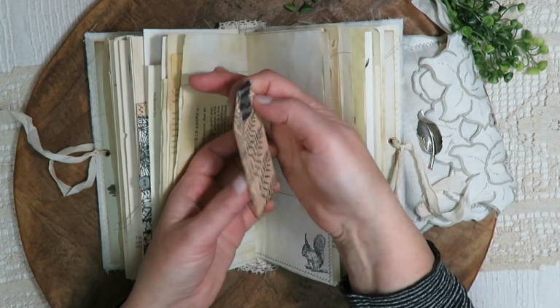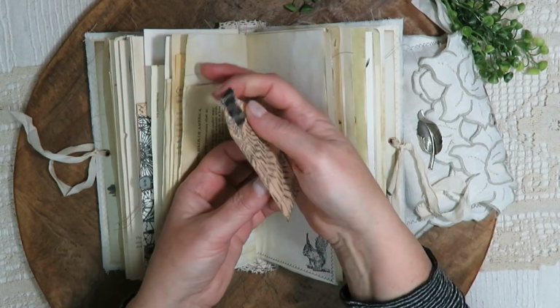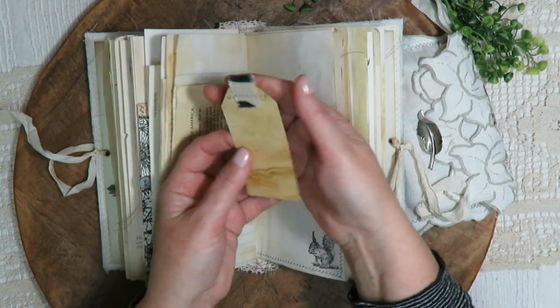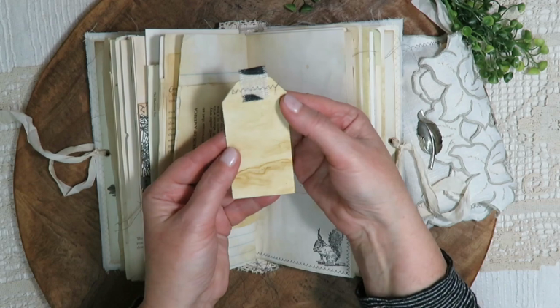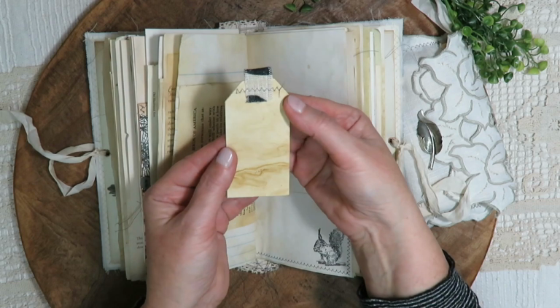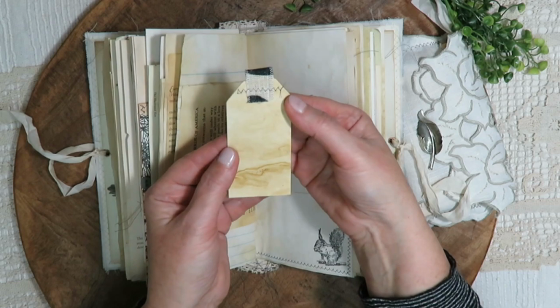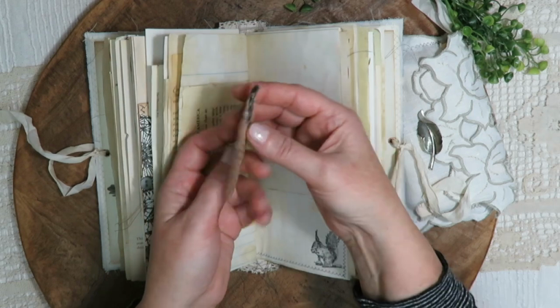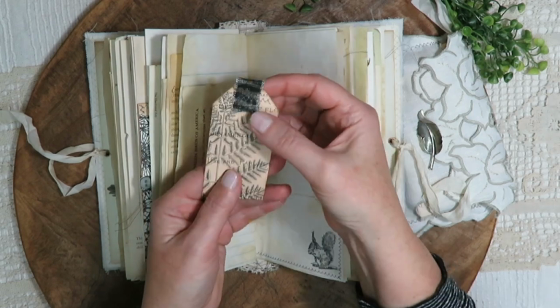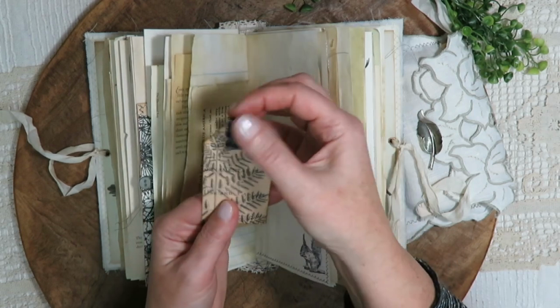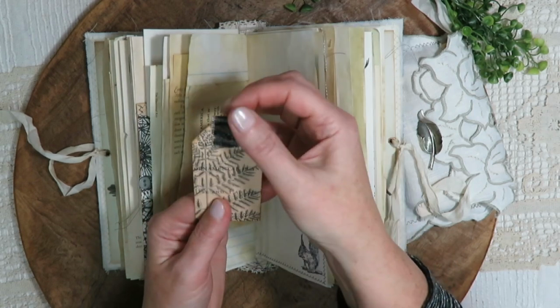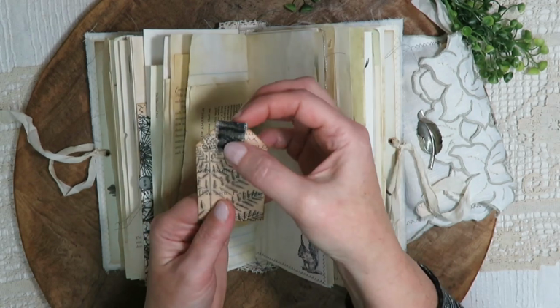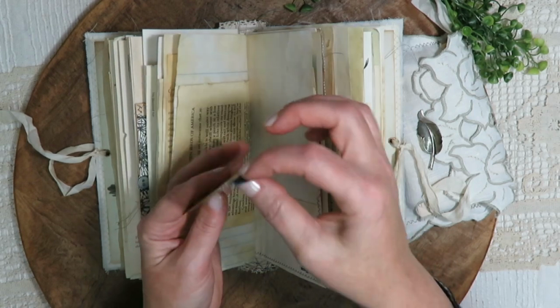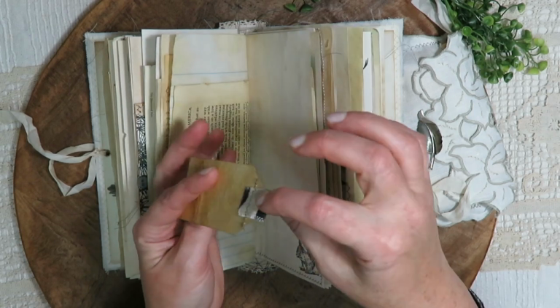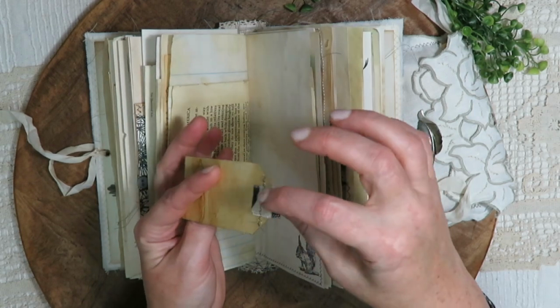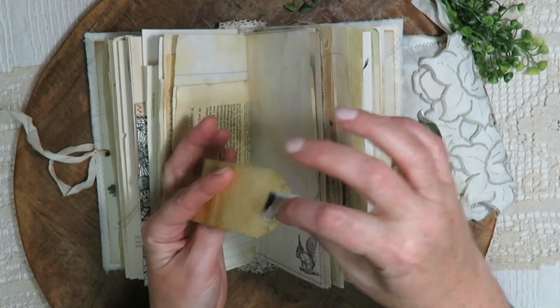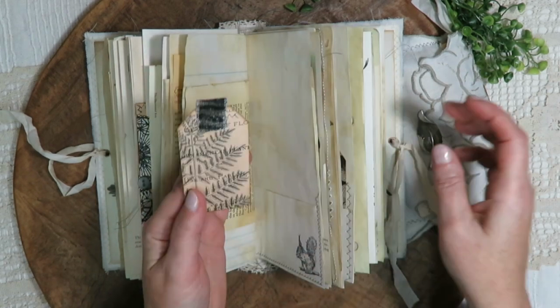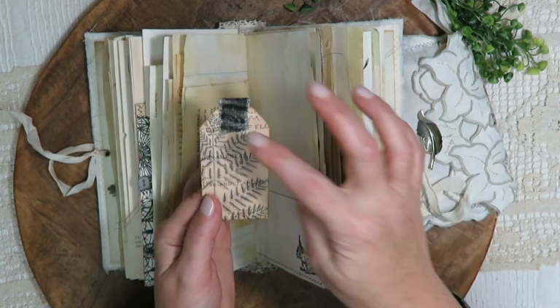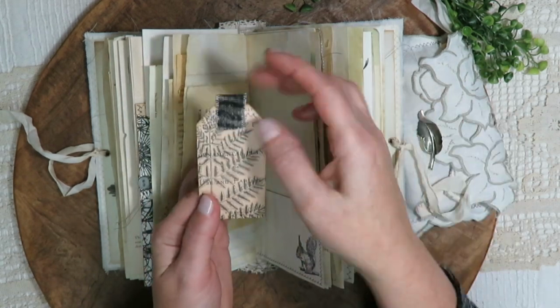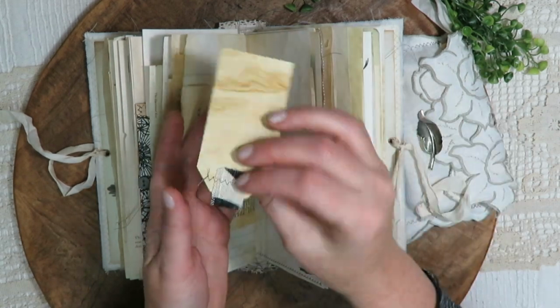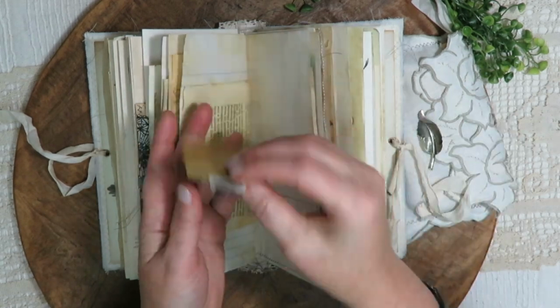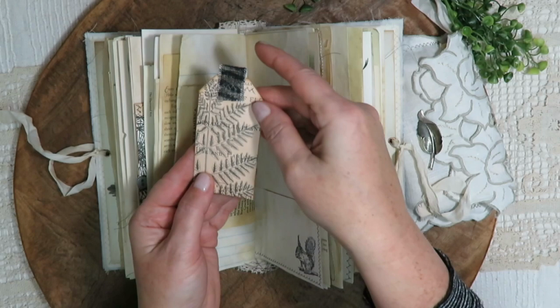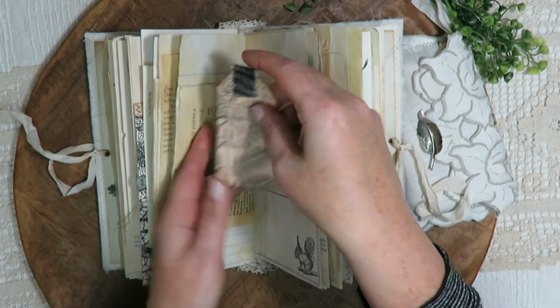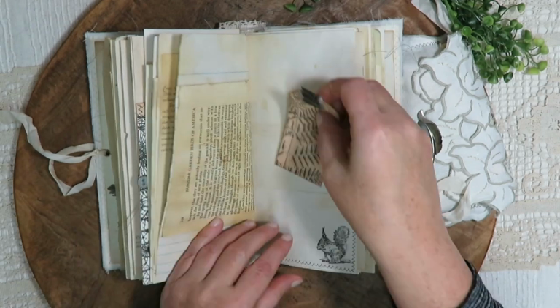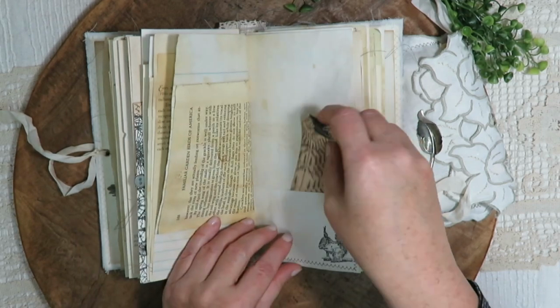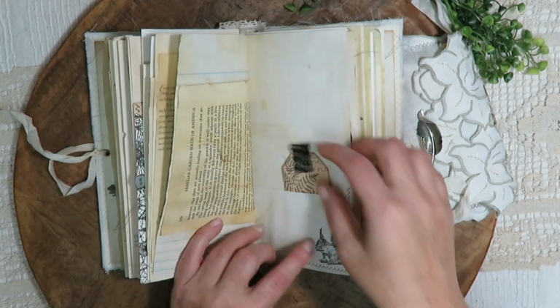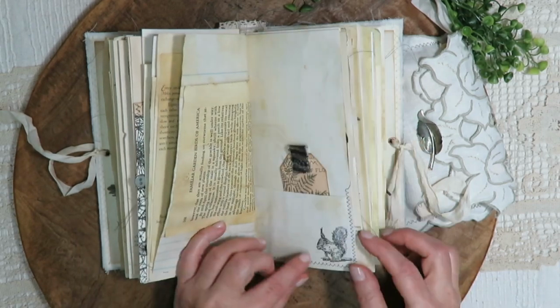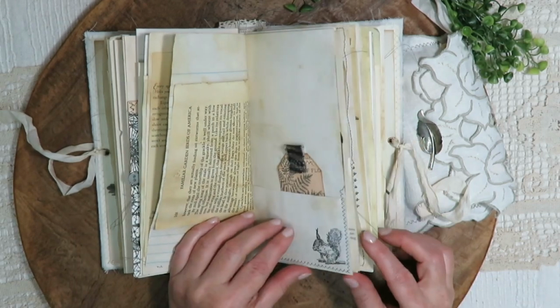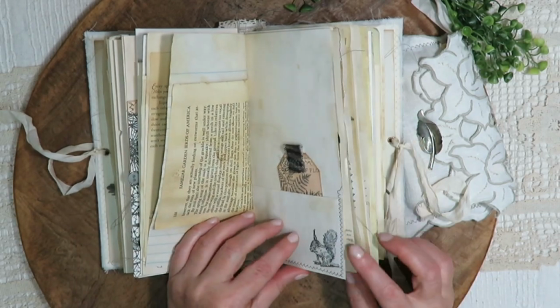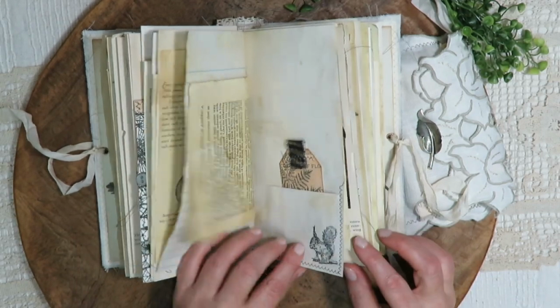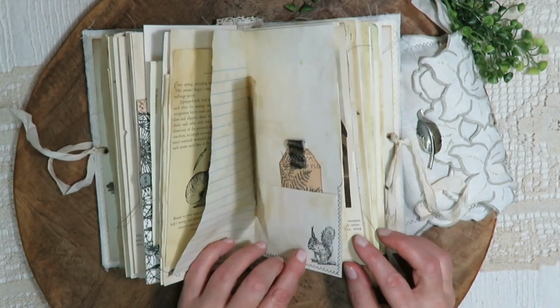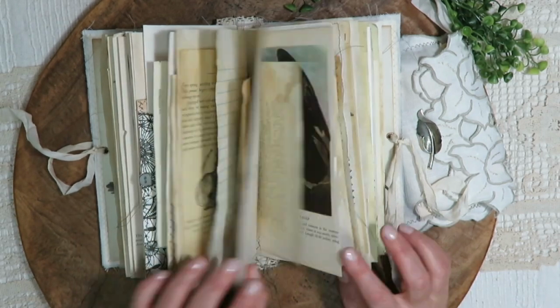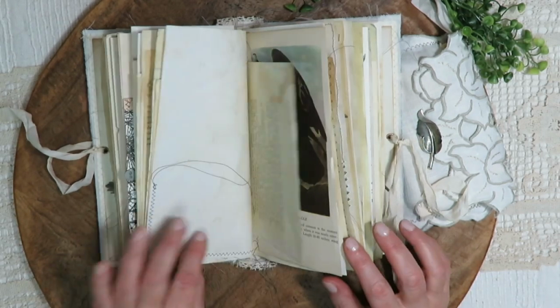Here's another fern tag with a fabric tab — the same fabric that's on the cover — and a squirrel stamp.